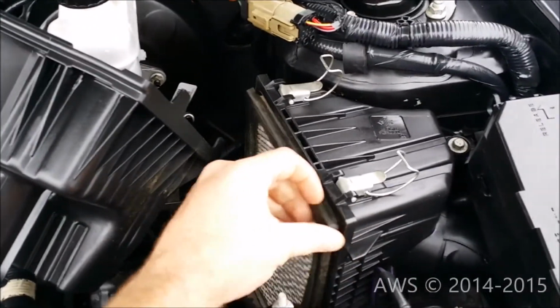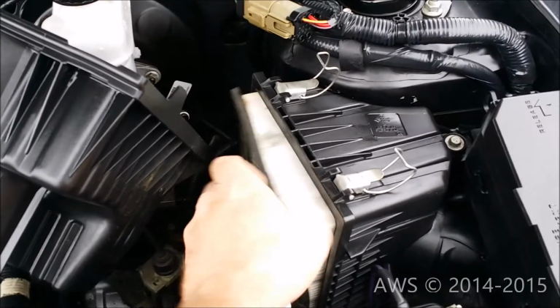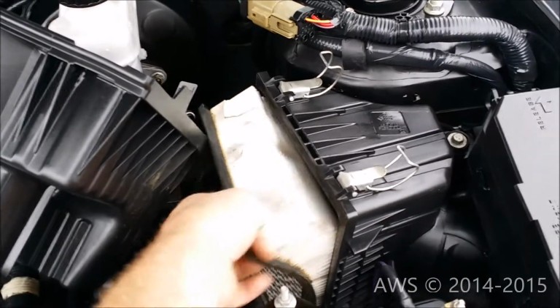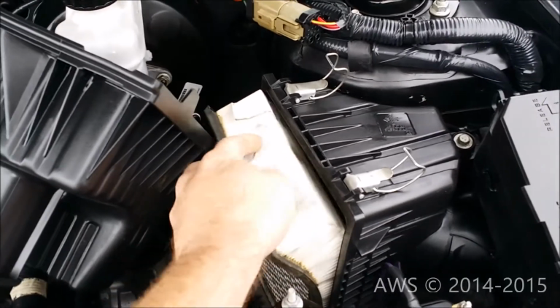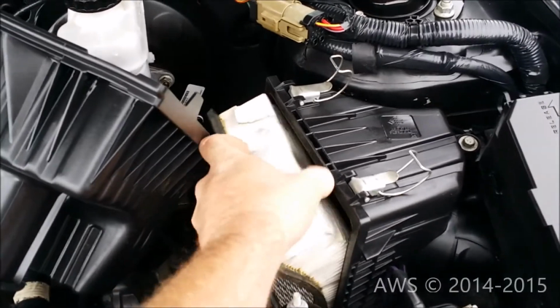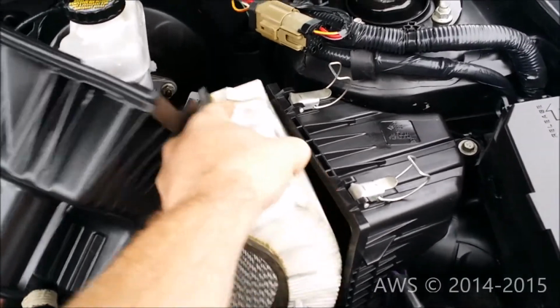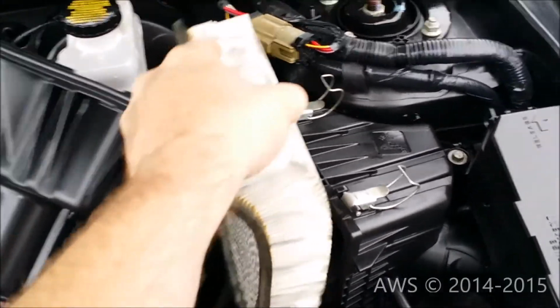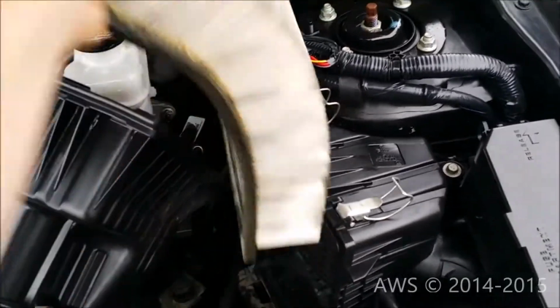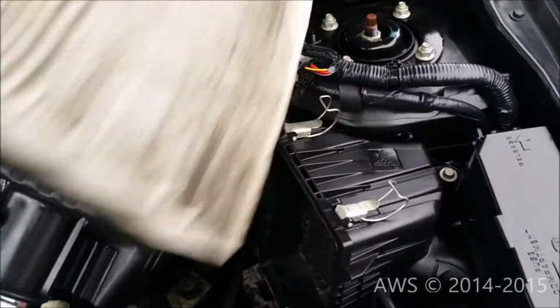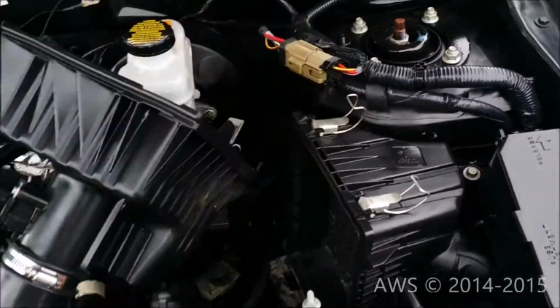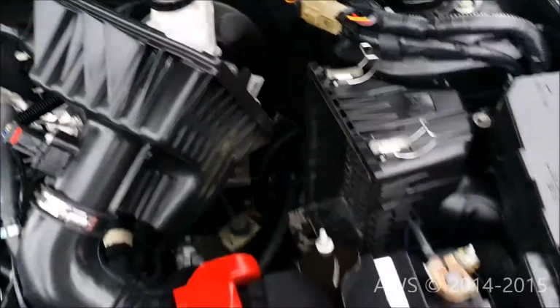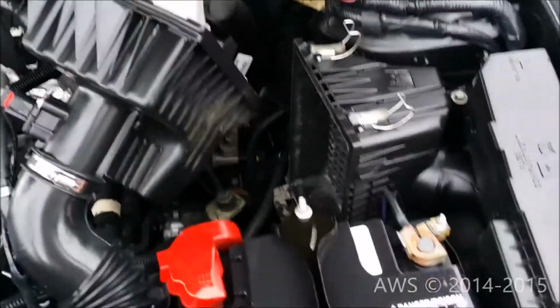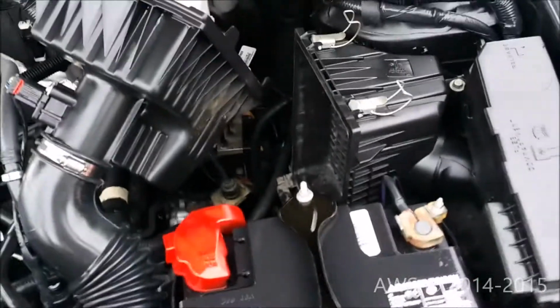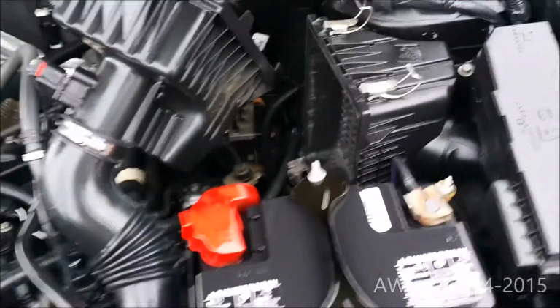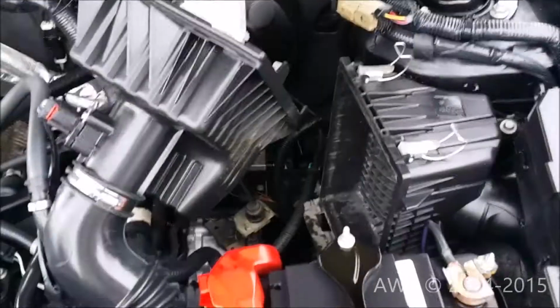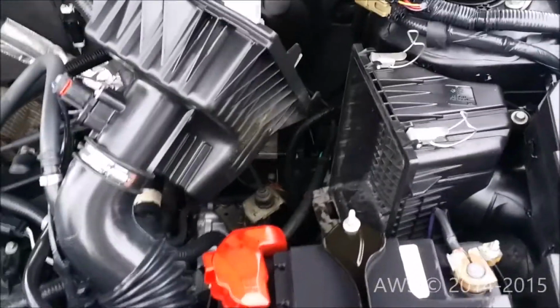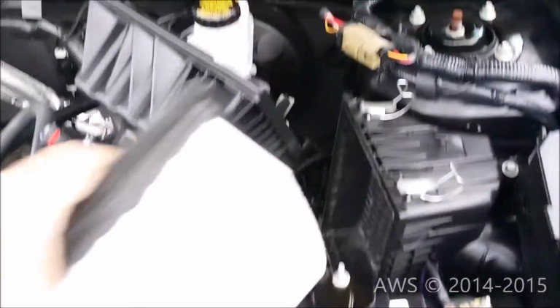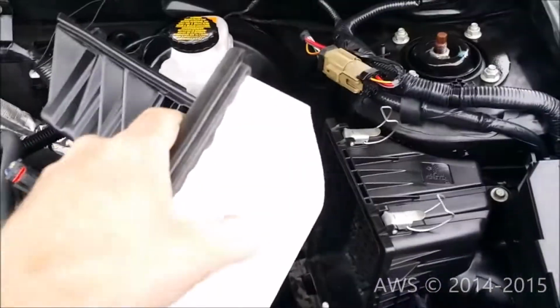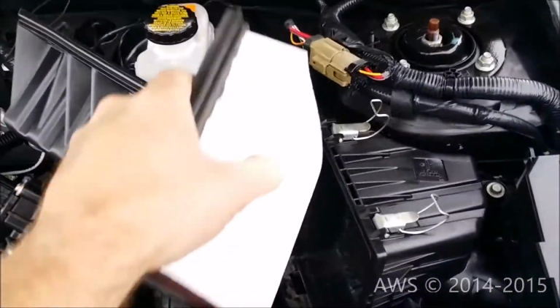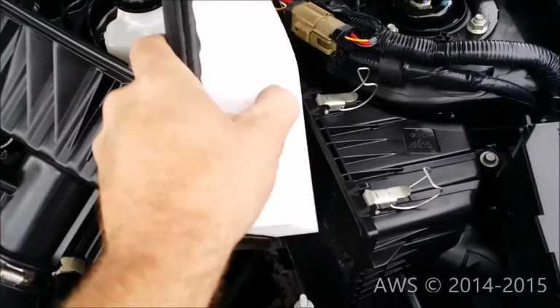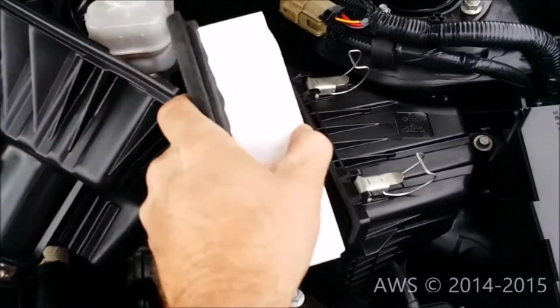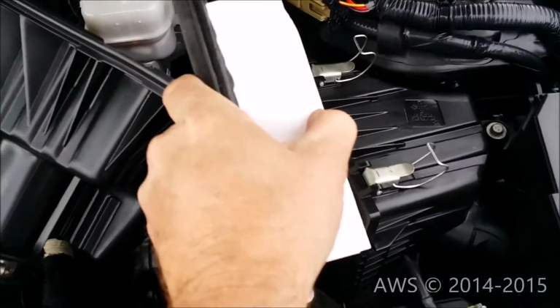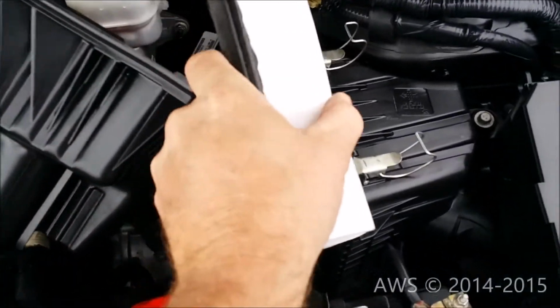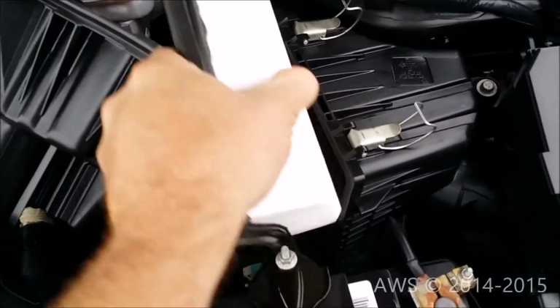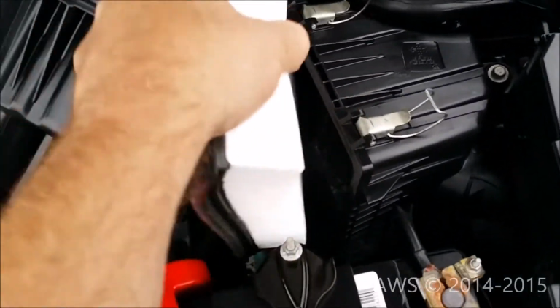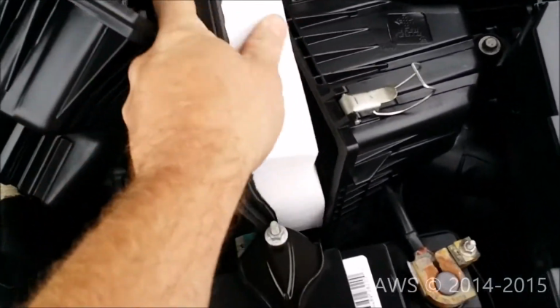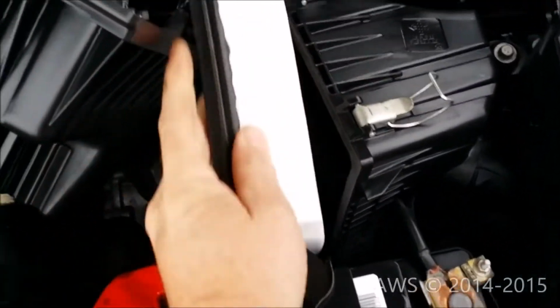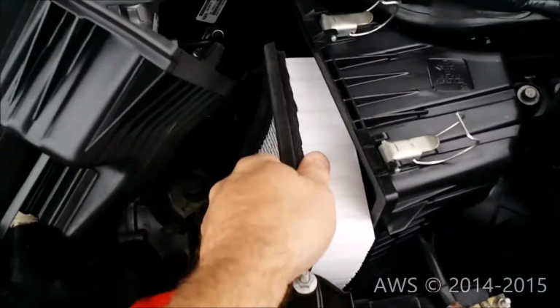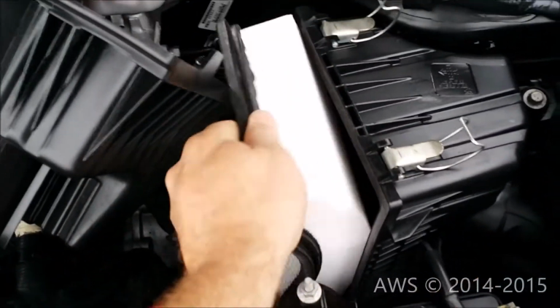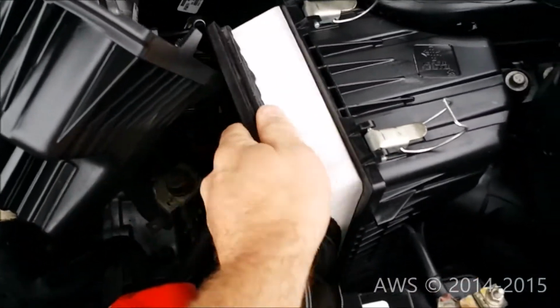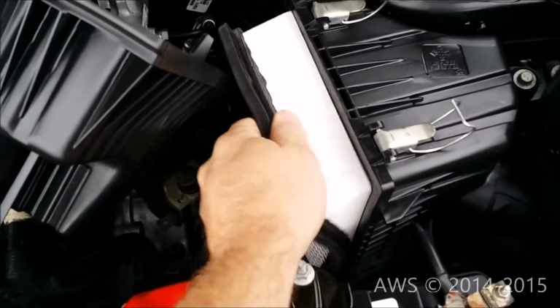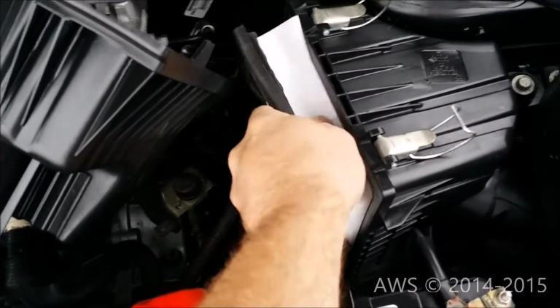Remove the old filter. Insert the new engine air filter, making sure it is properly seated.